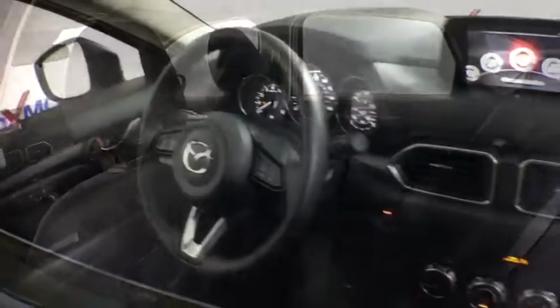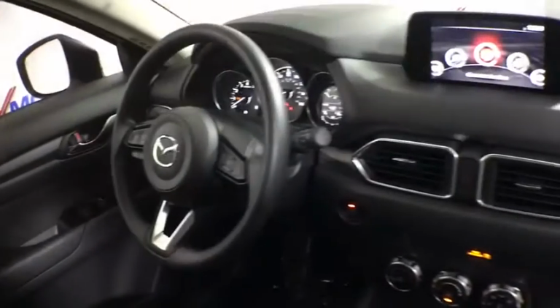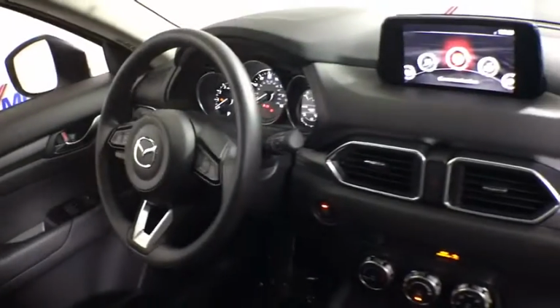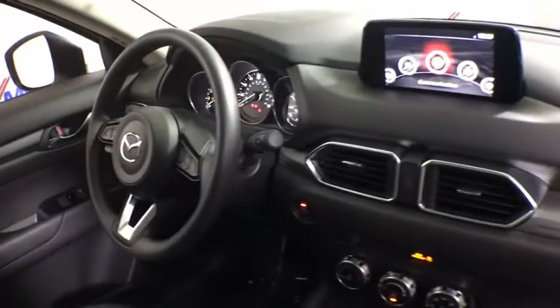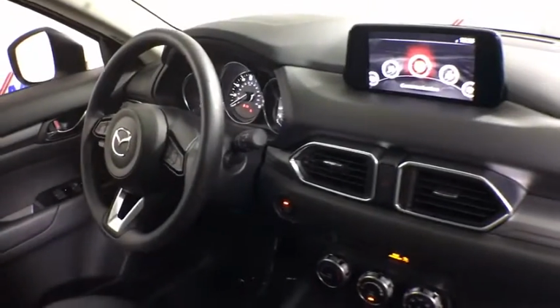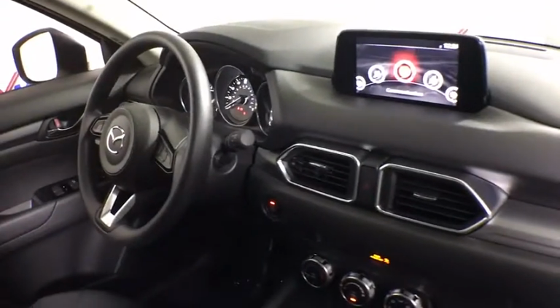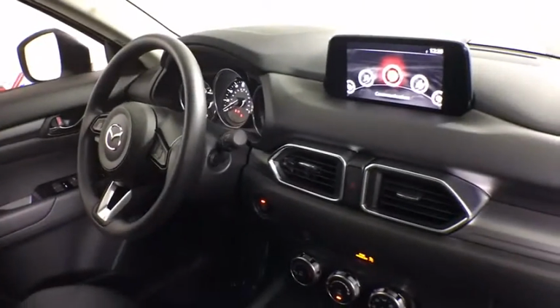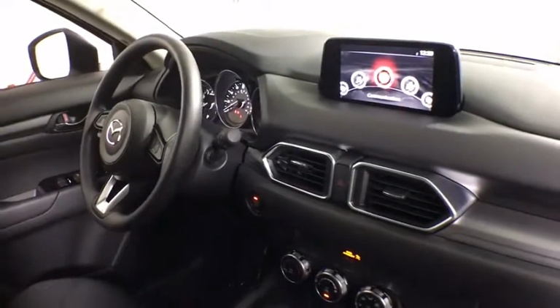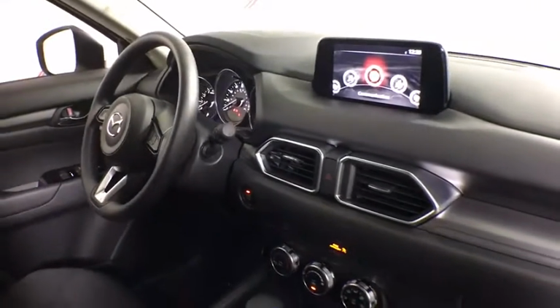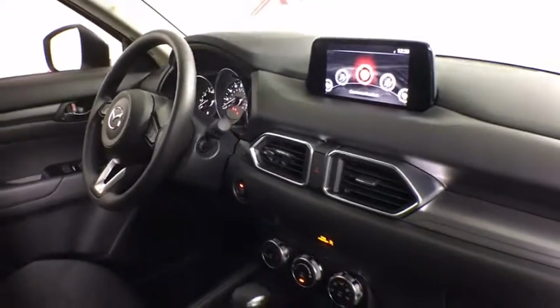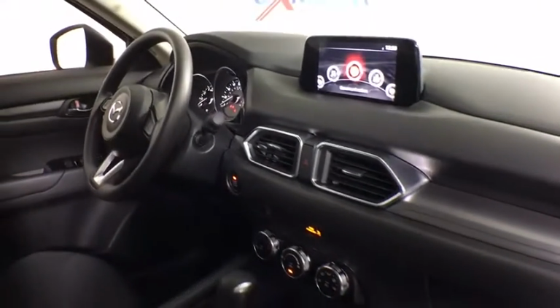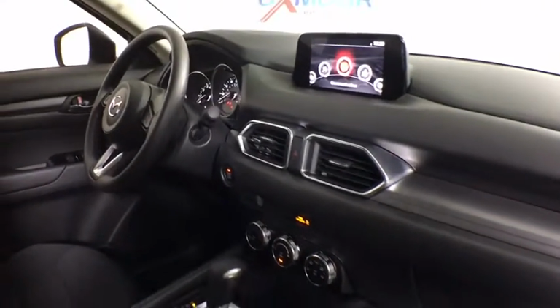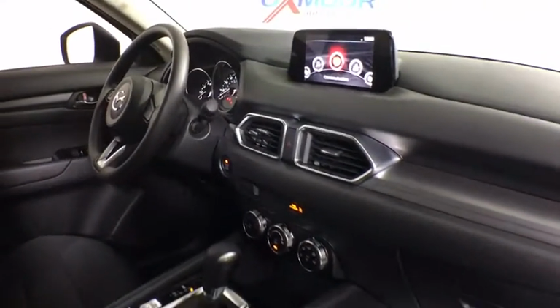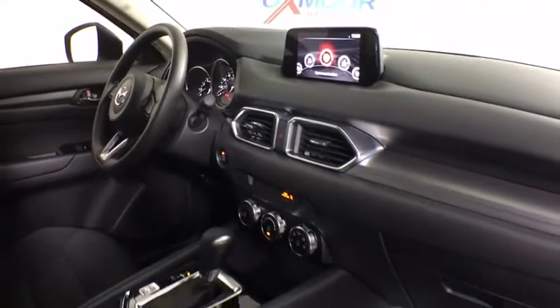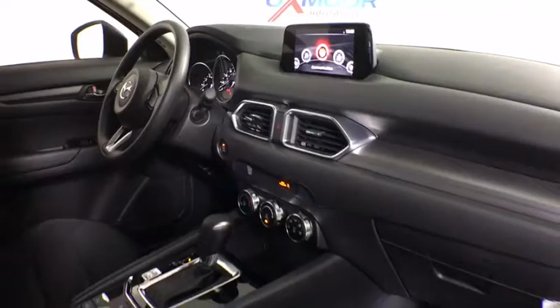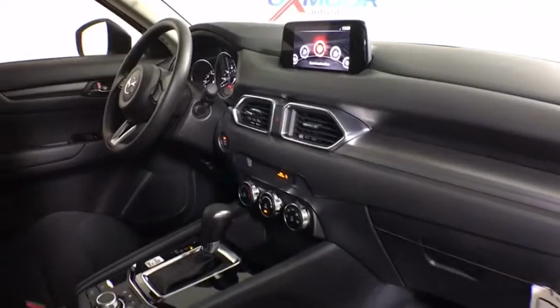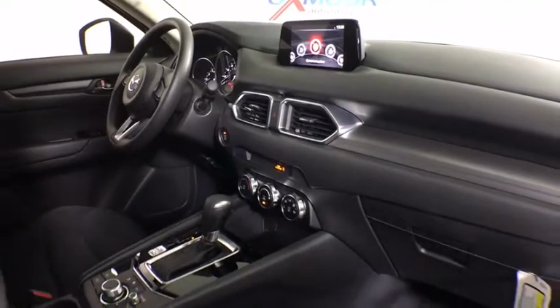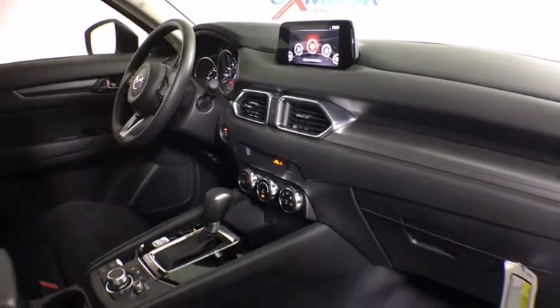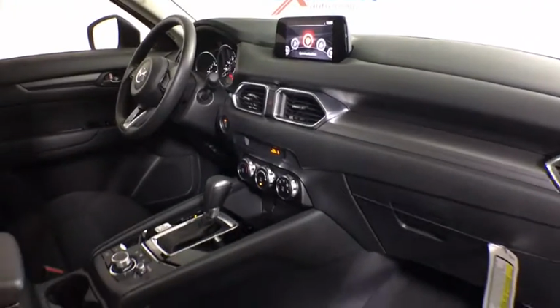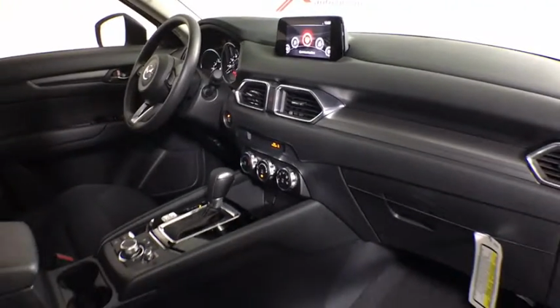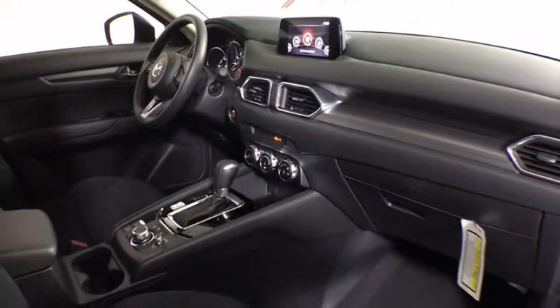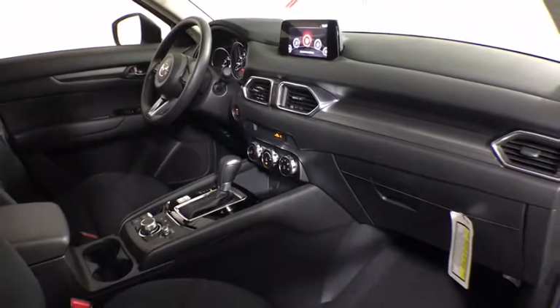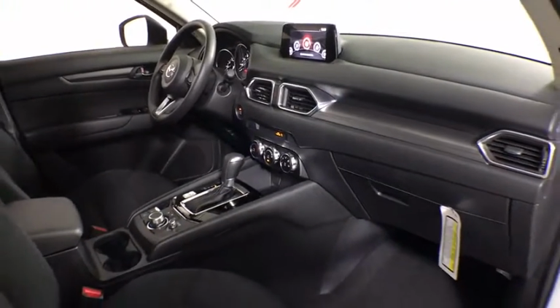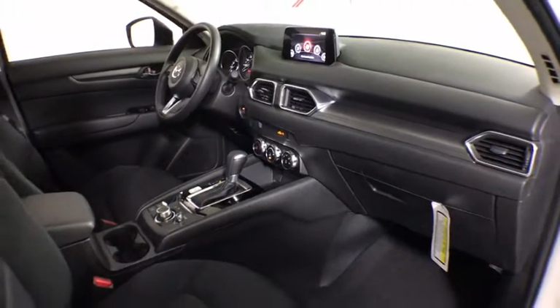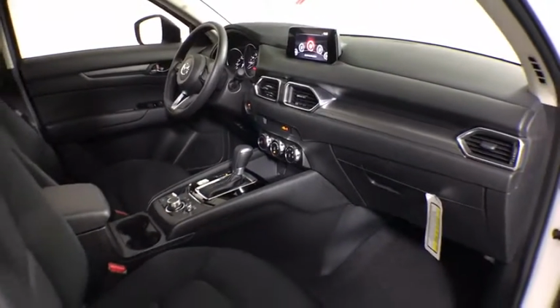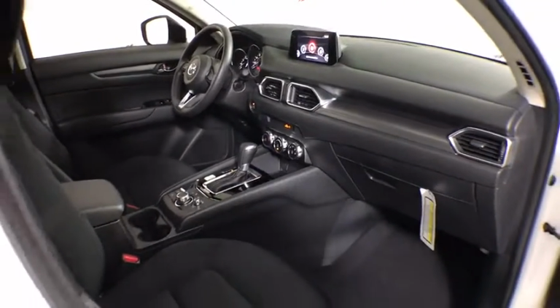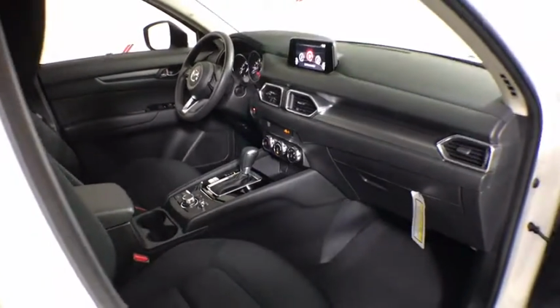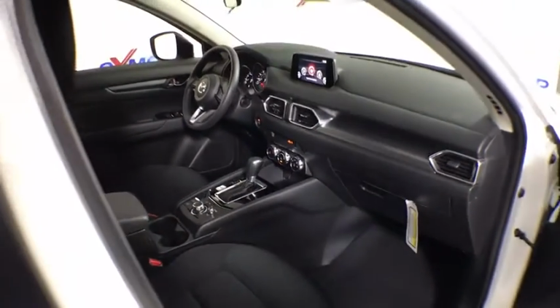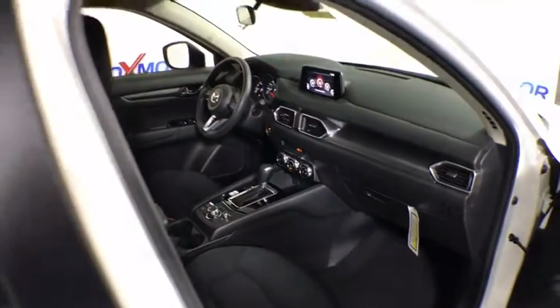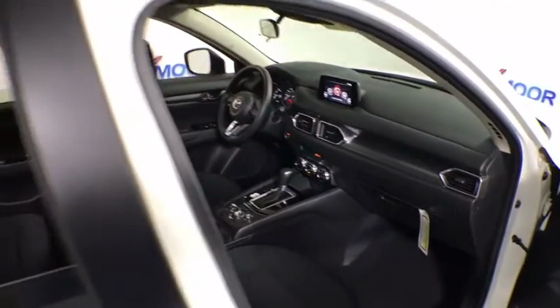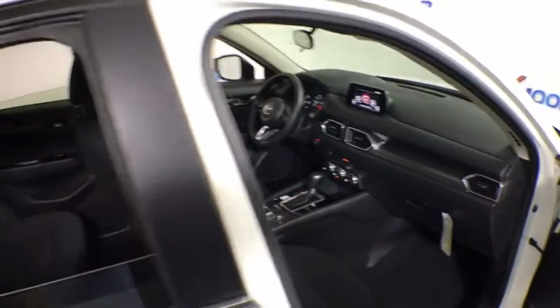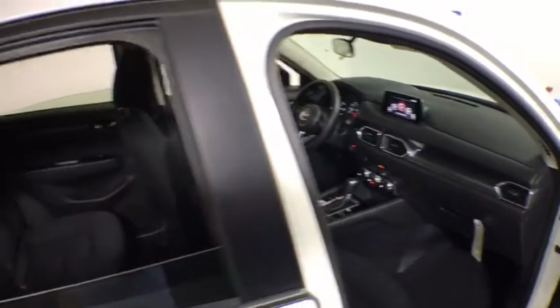Trip computer, overhead console, panic alarm, brake assist, remote keyless entry, tachometer, front reading lamp, tilt steering wheel, rear window wiper.